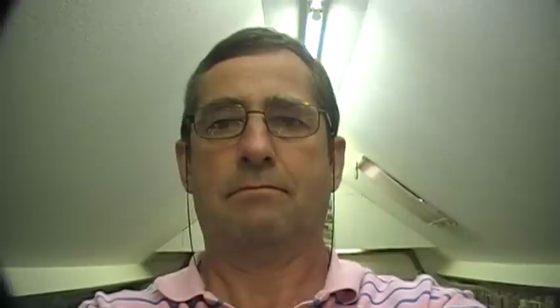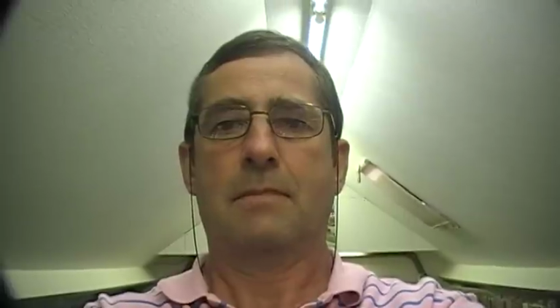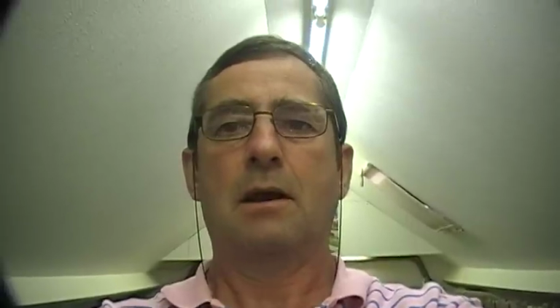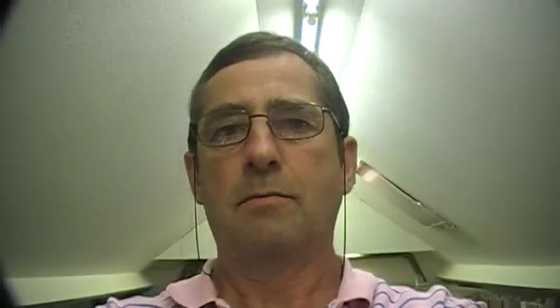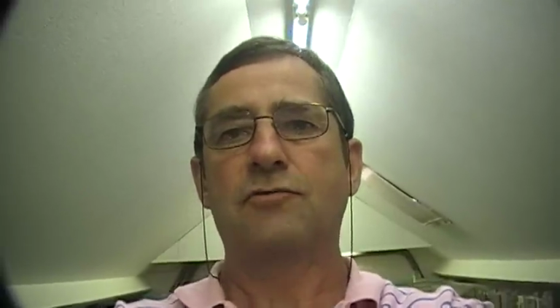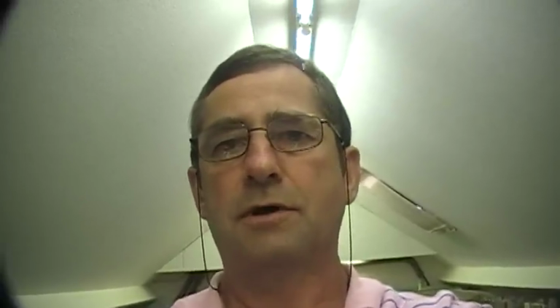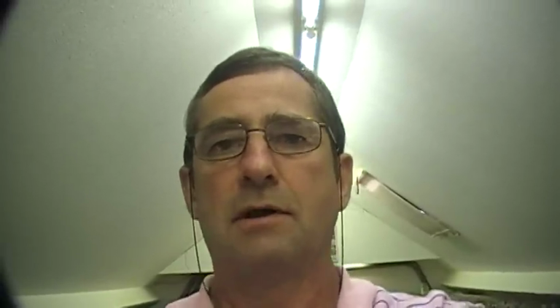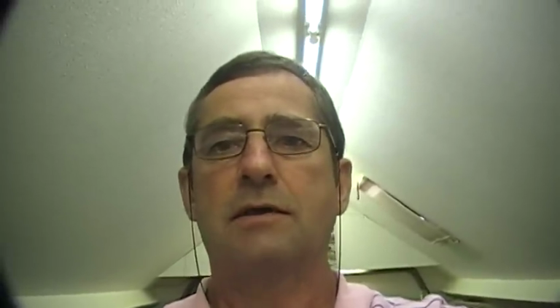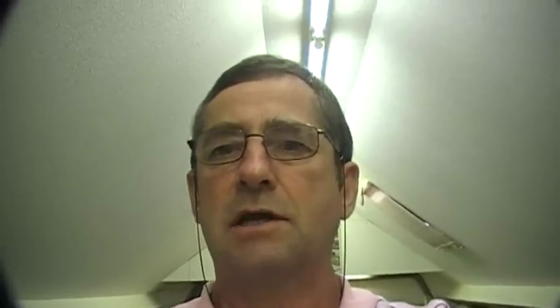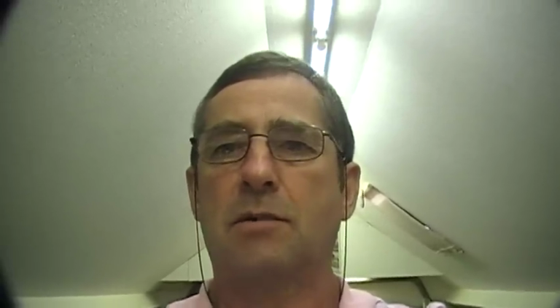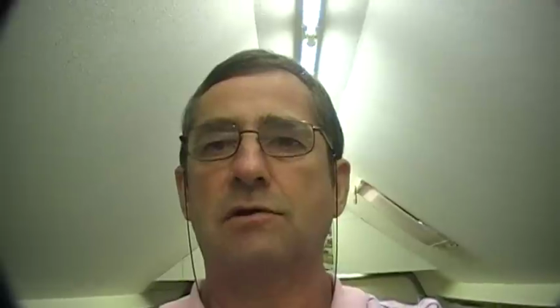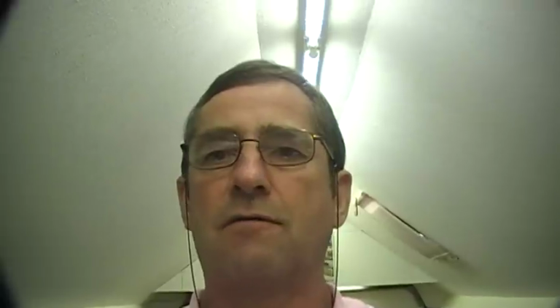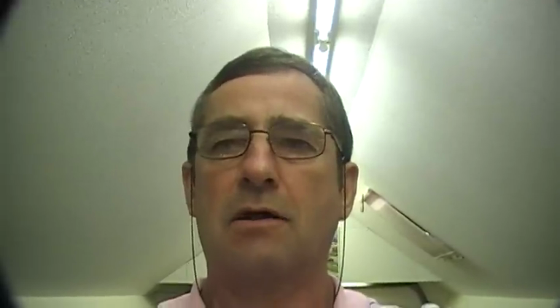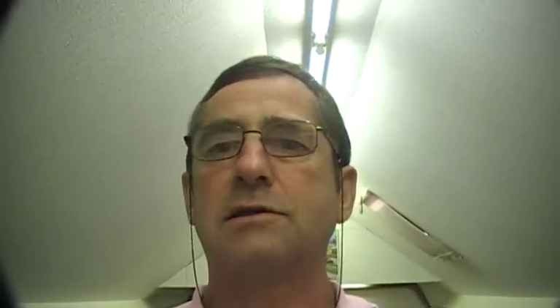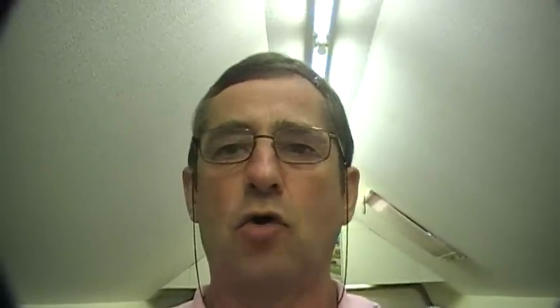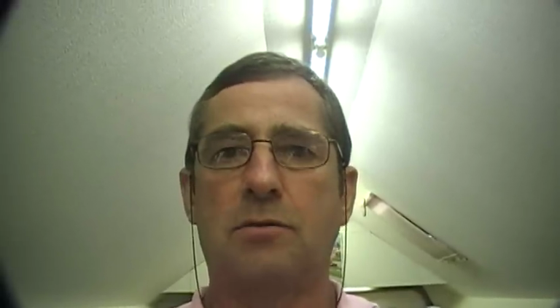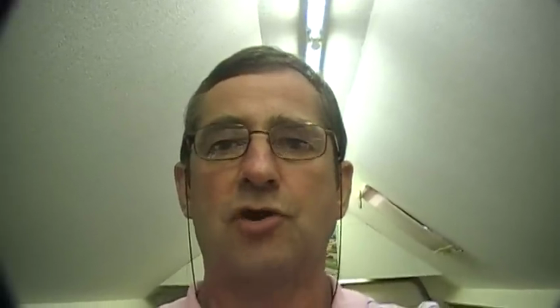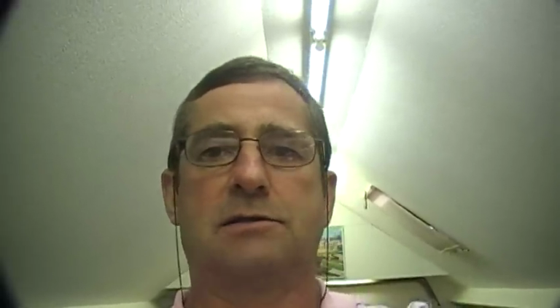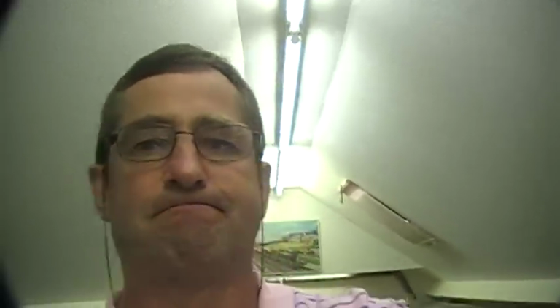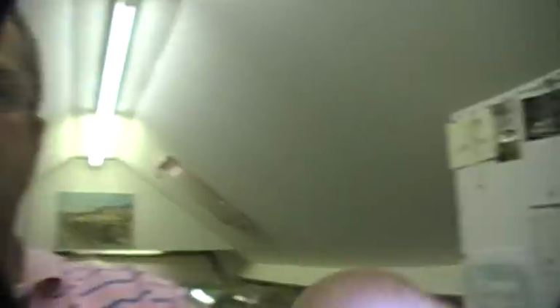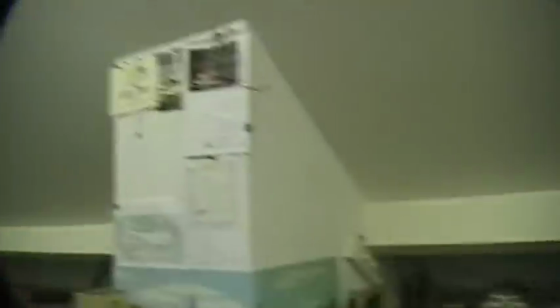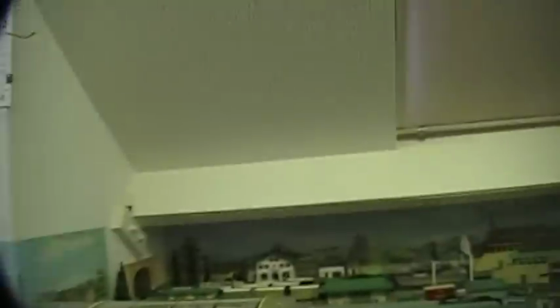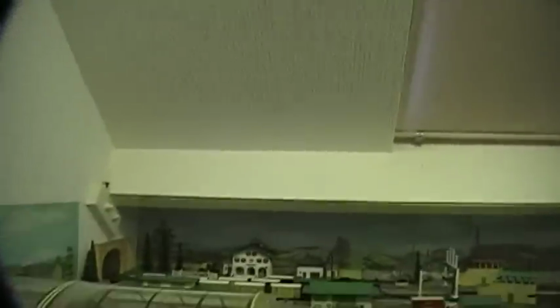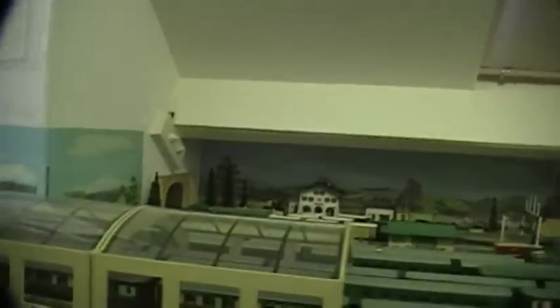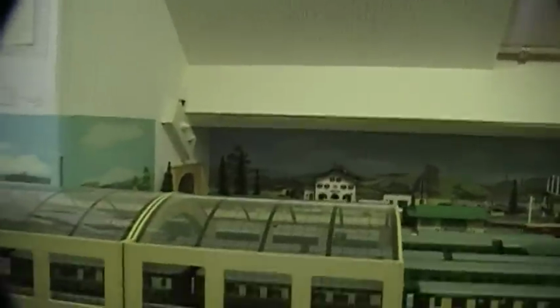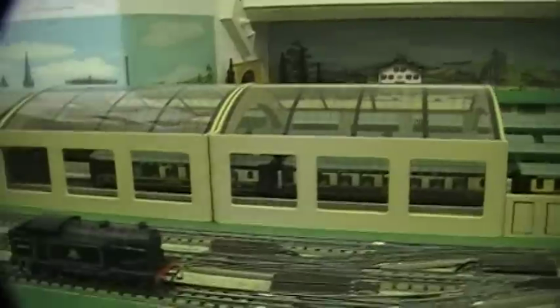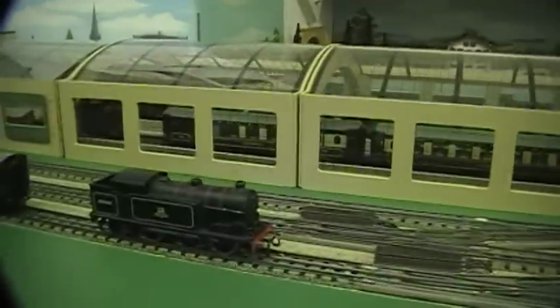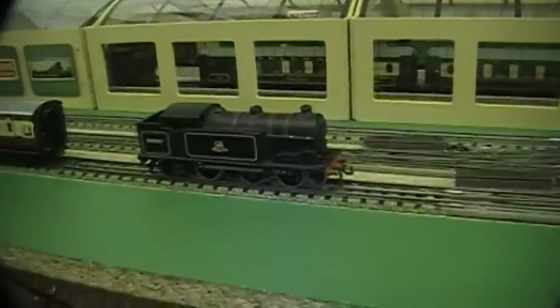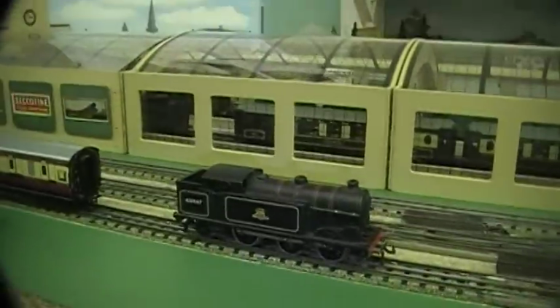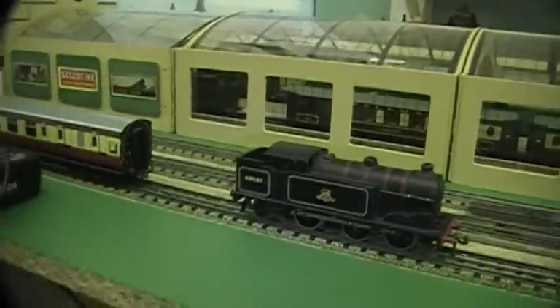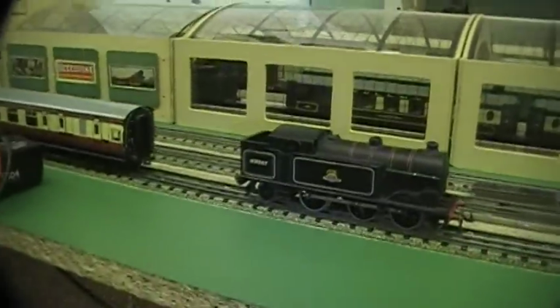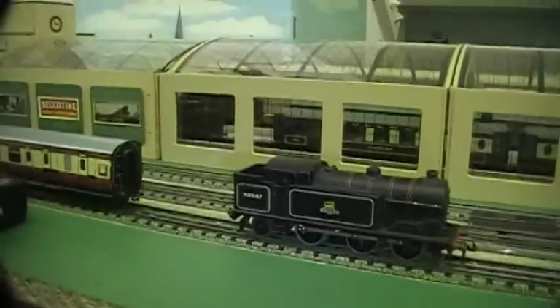Hello, my name's Ronald Dodd and this is the second in my series of how to maintain Hornby 00 trains. Today we will be looking at common problems that can be found in these locos.